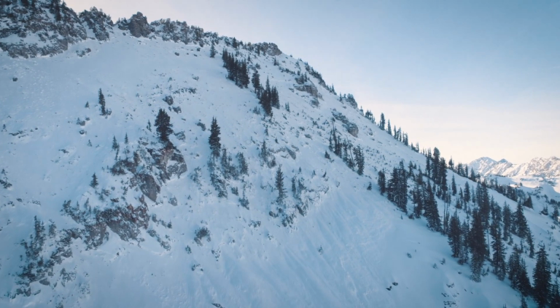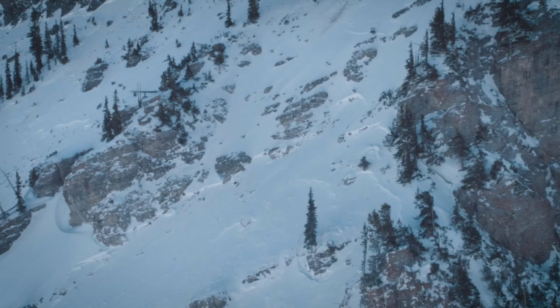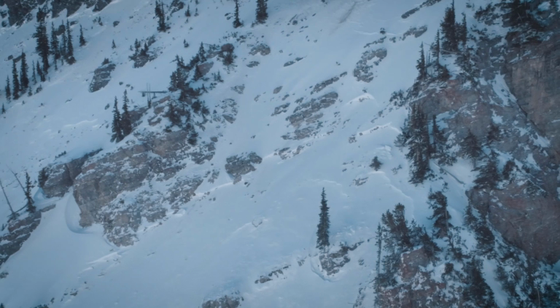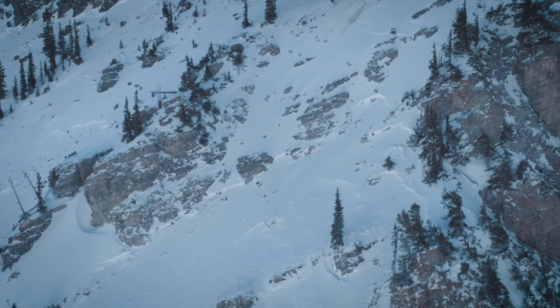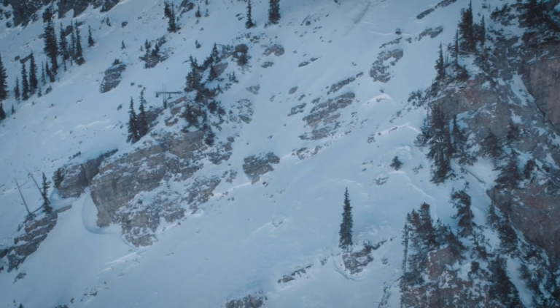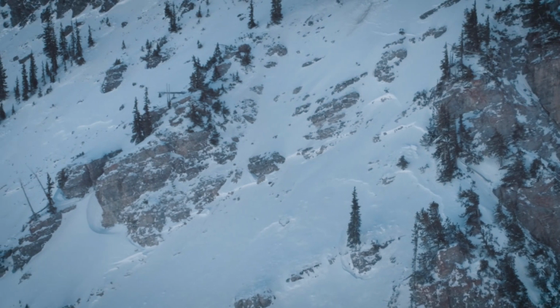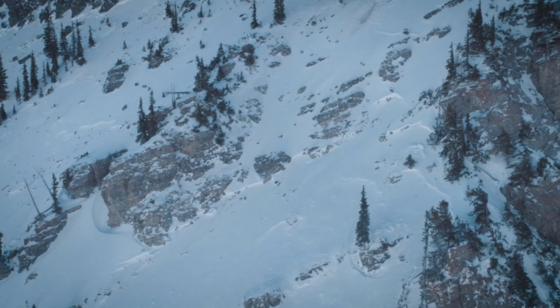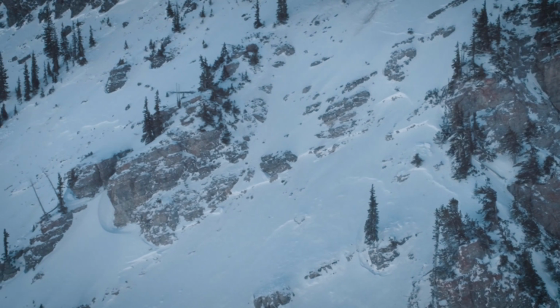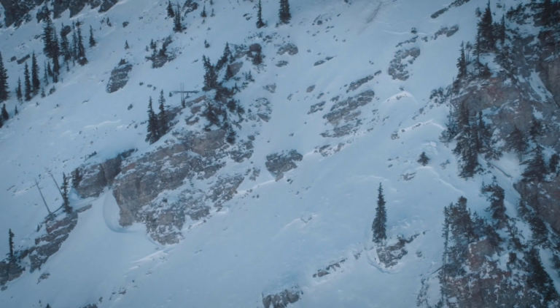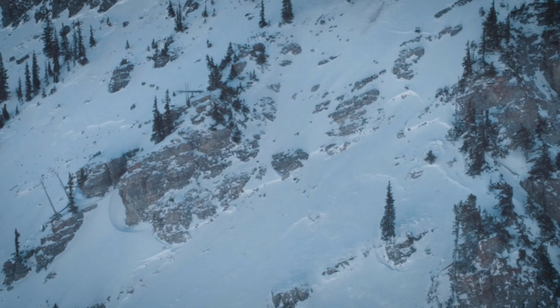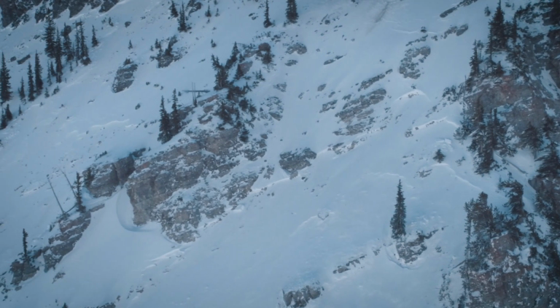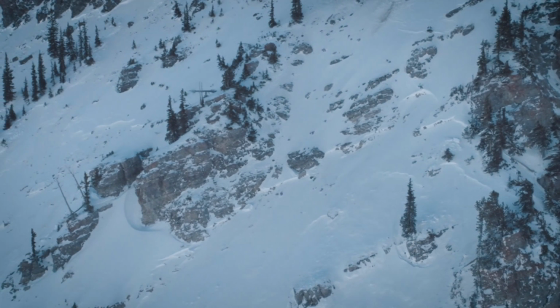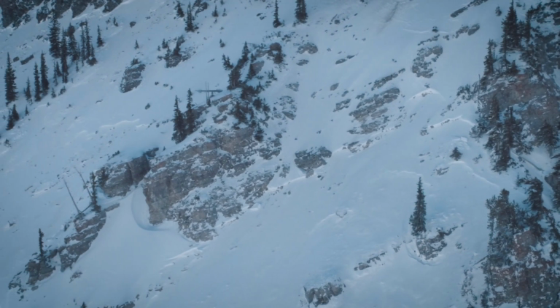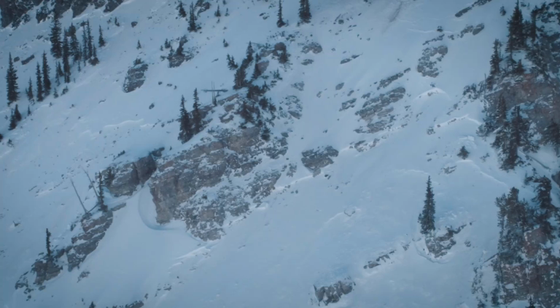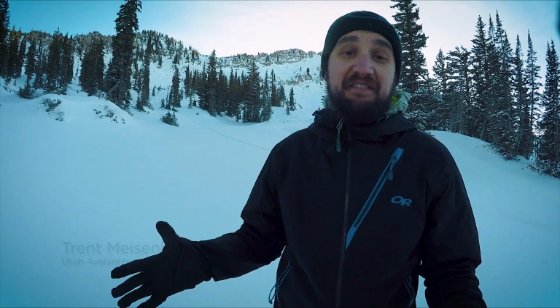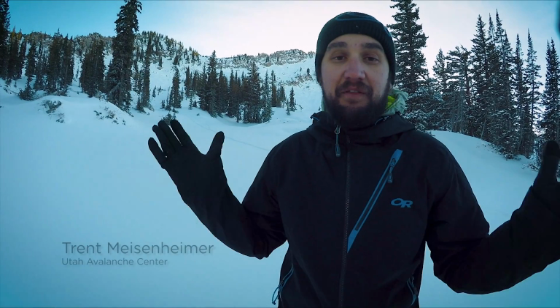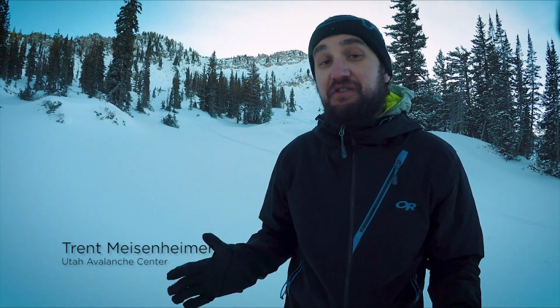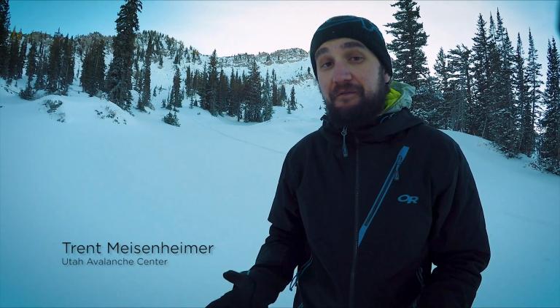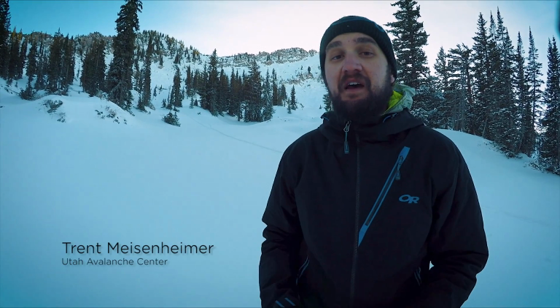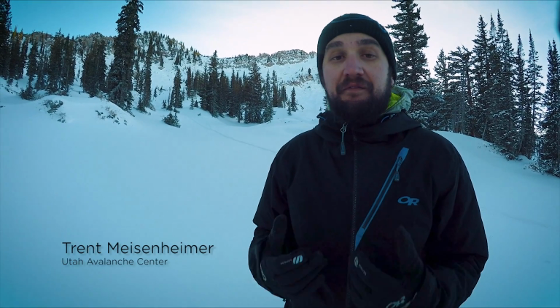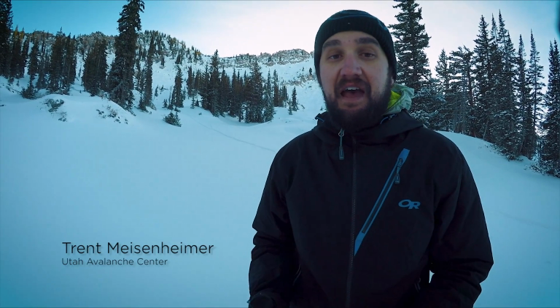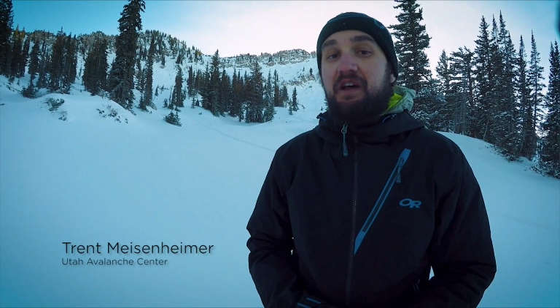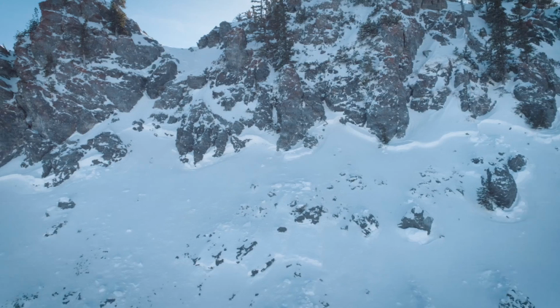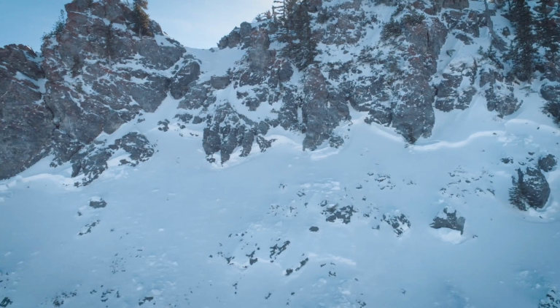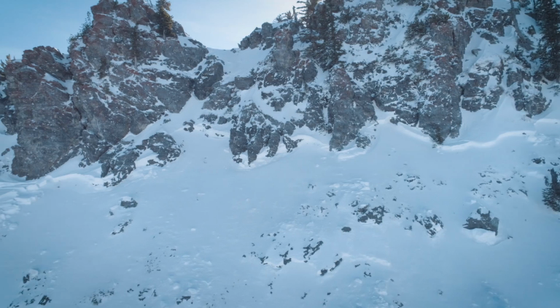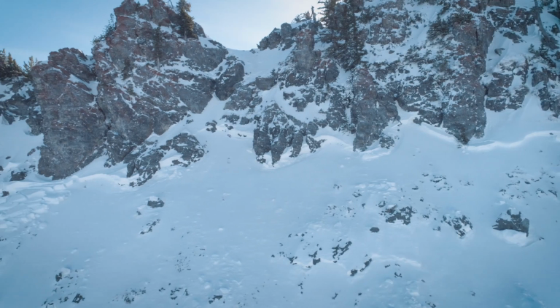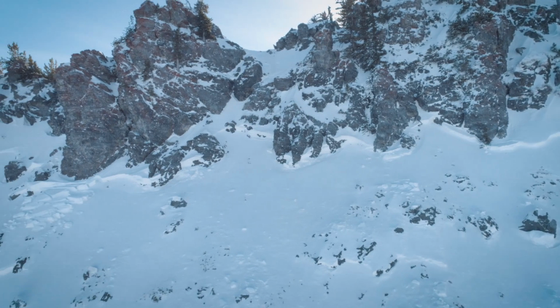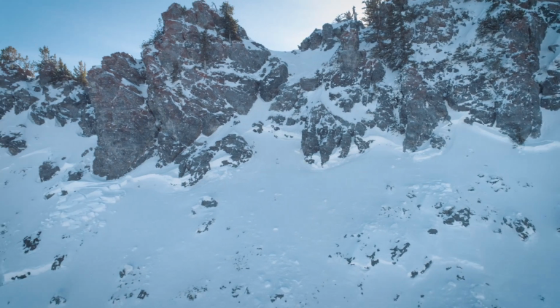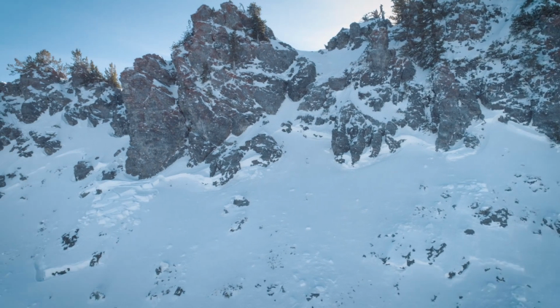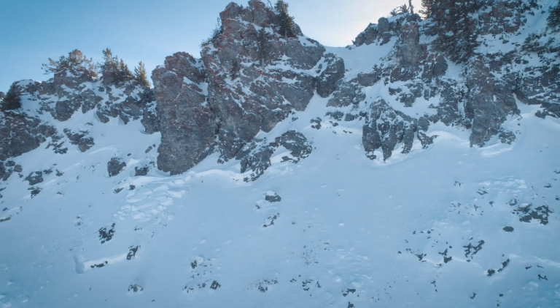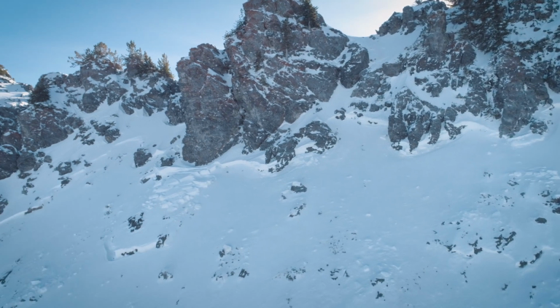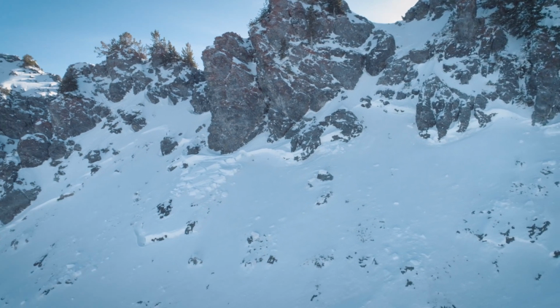Just the other day we barely had any snow in the mountains of northern Utah. Just yesterday we got pasted with almost two feet of dense, heavy snow that fell along the upper elevations. However, as a result, we're seeing dangerous avalanche conditions across northern Utah.